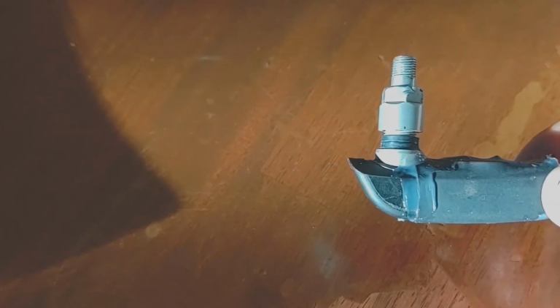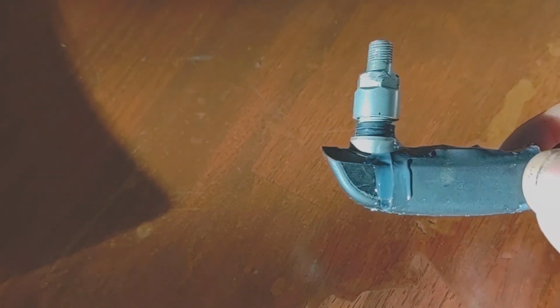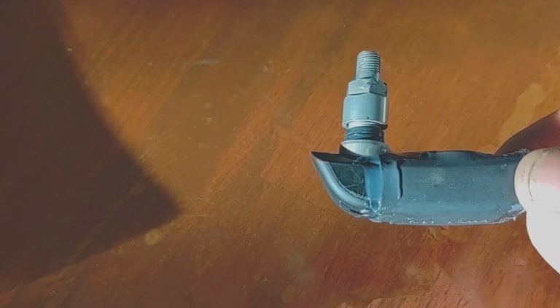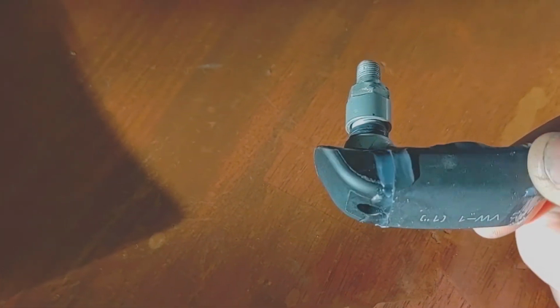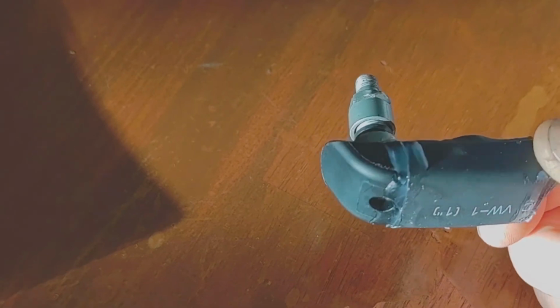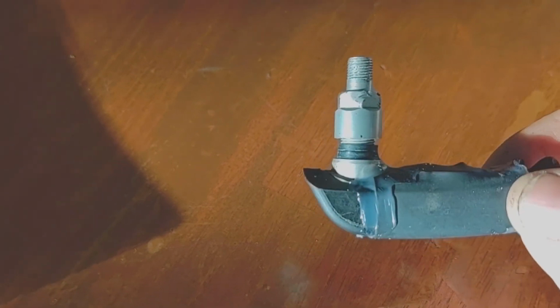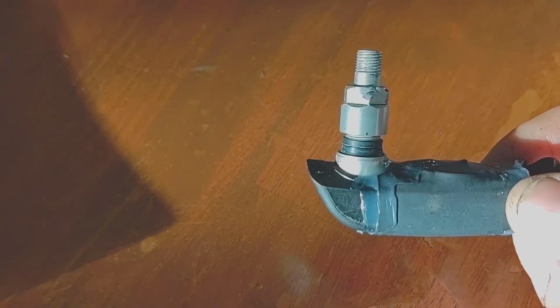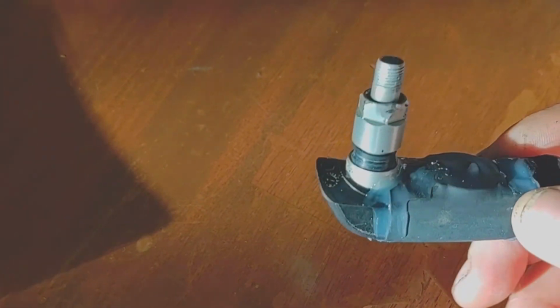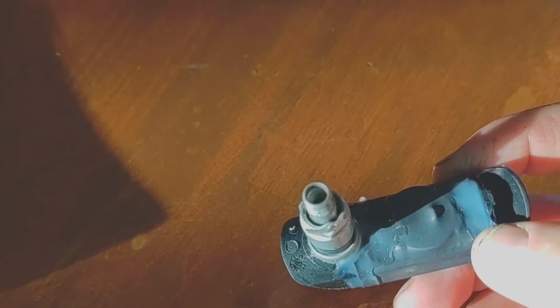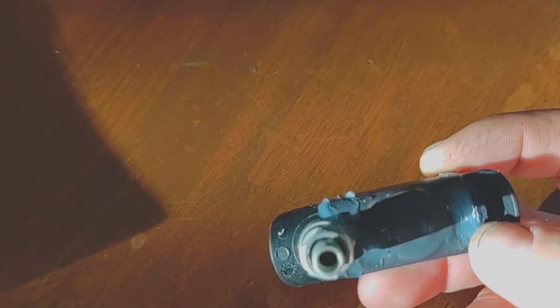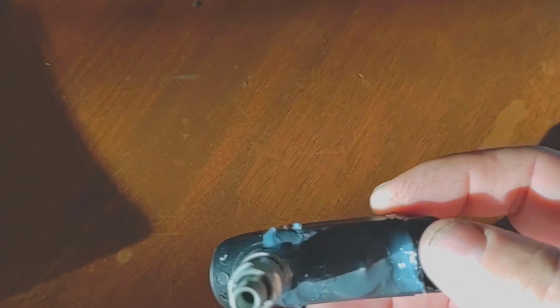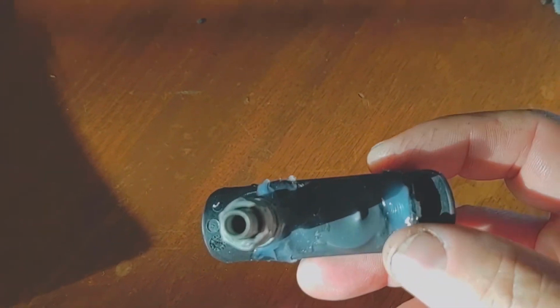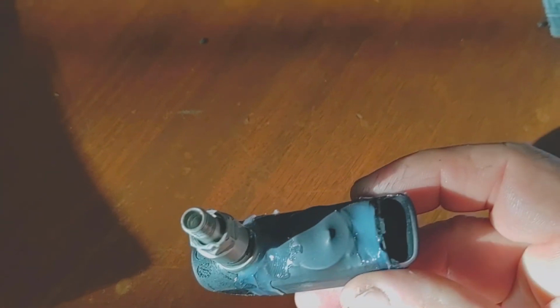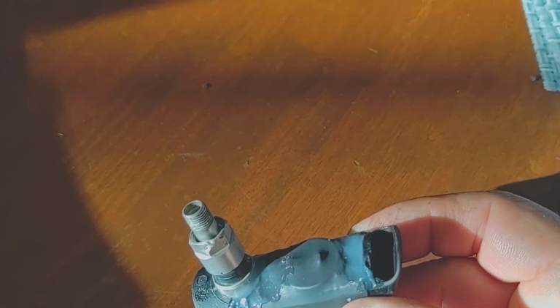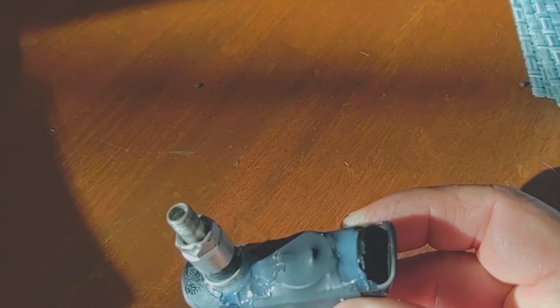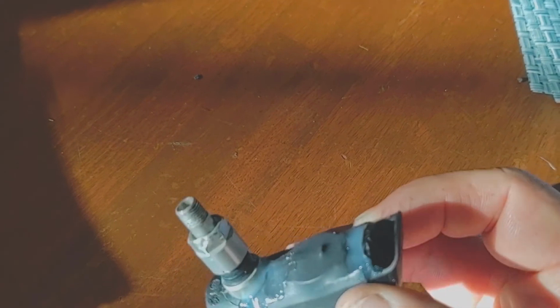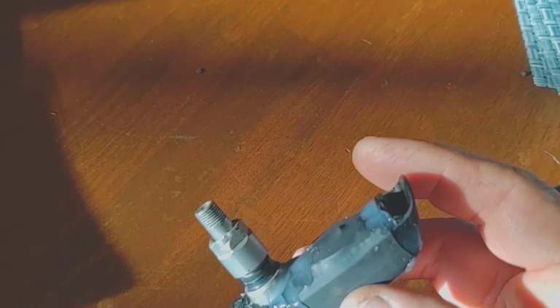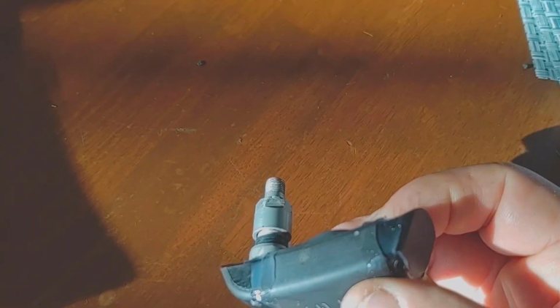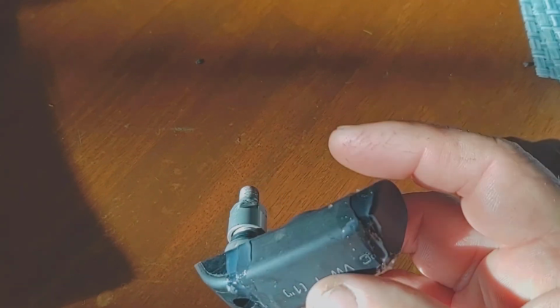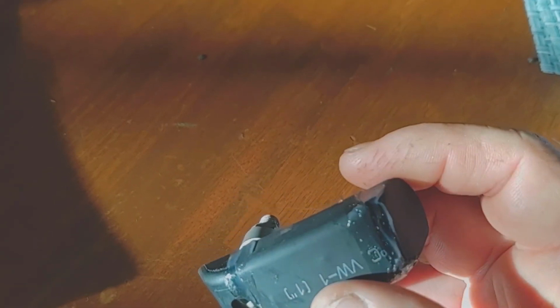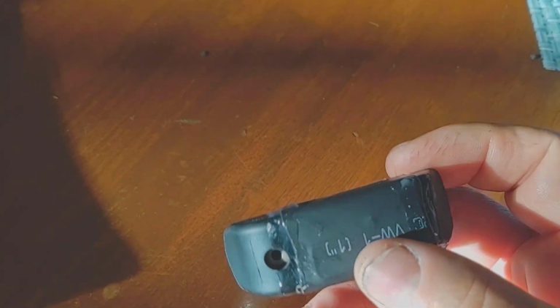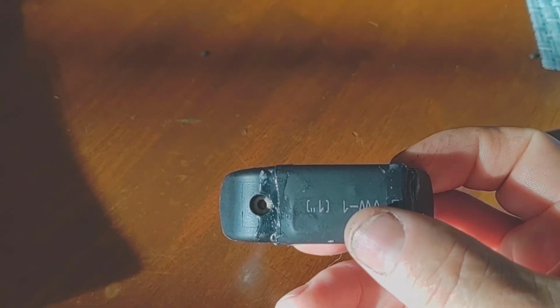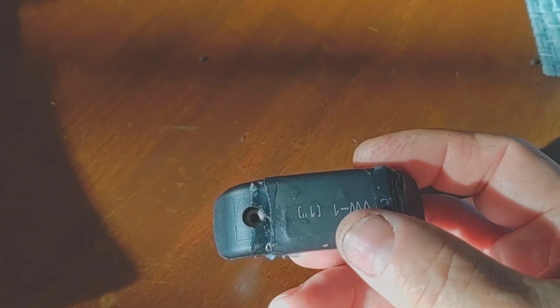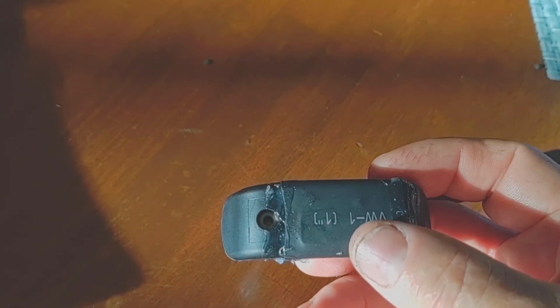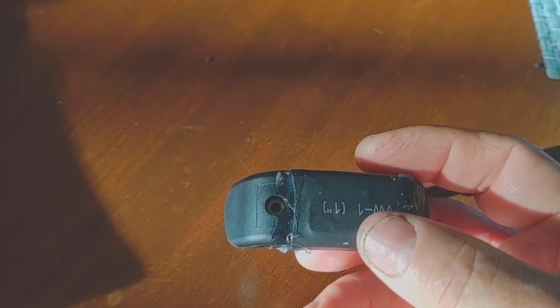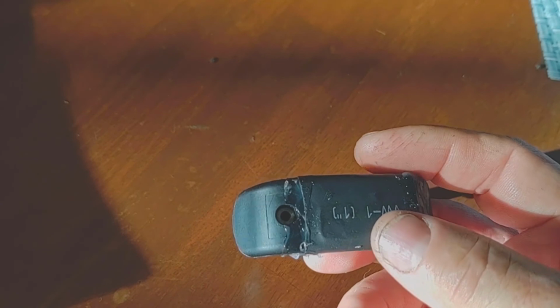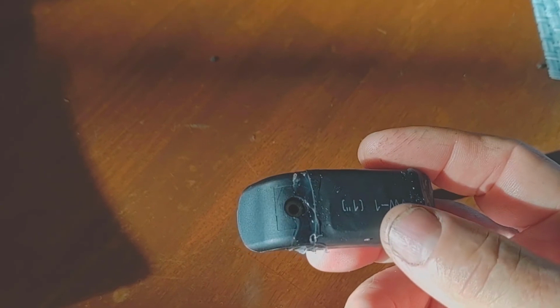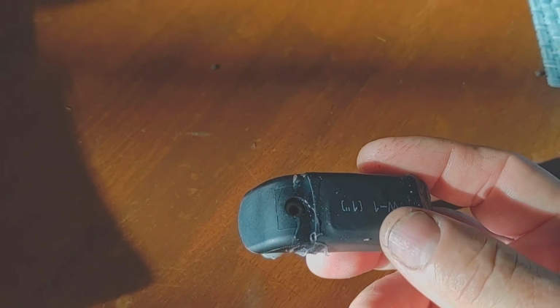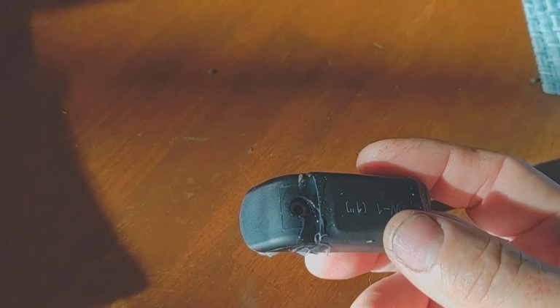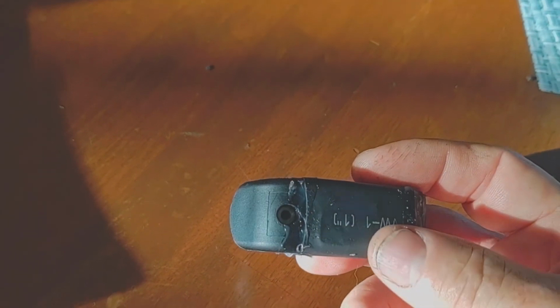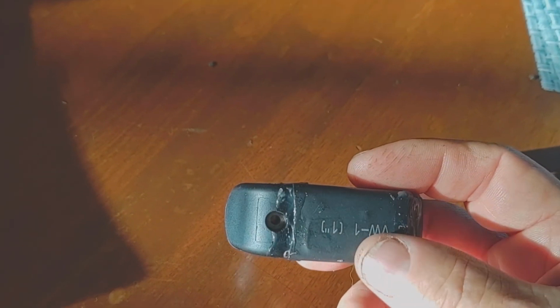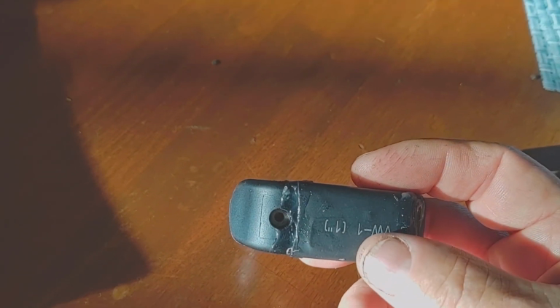The next morning after the silicone has dried, I have a really good seal all the way around. Be careful with silicone that you don't fill a hole or get silicone in the hole where the air comes in.